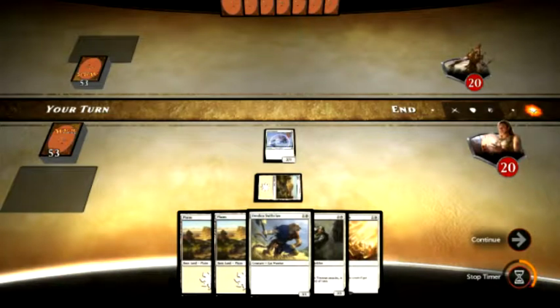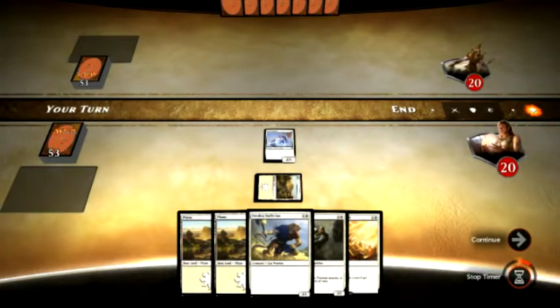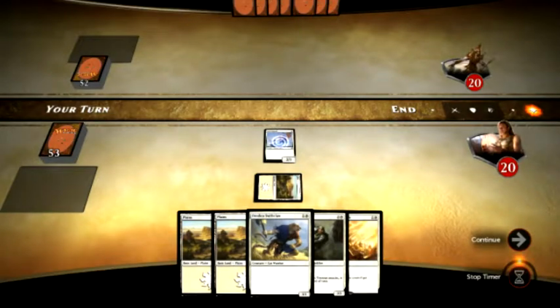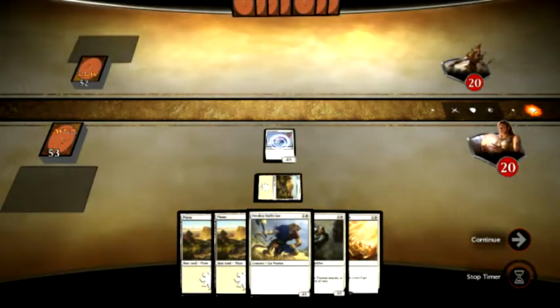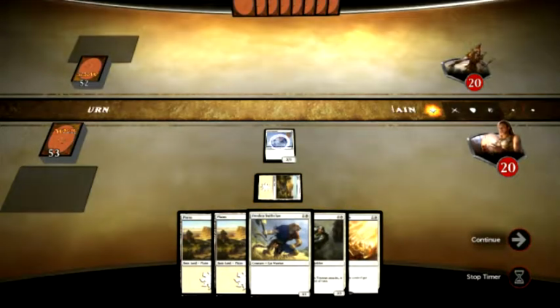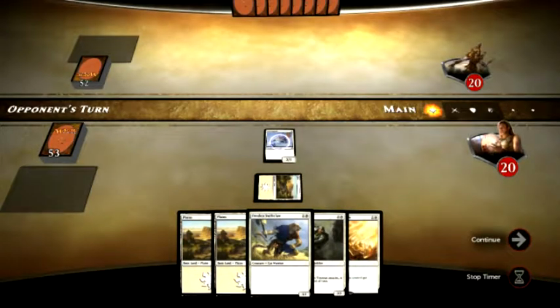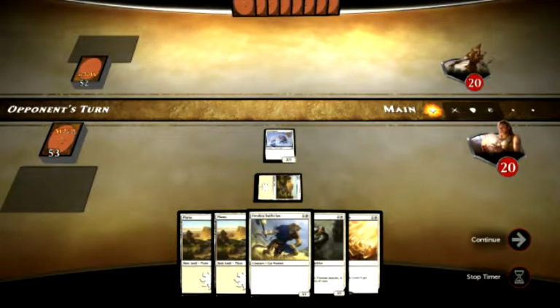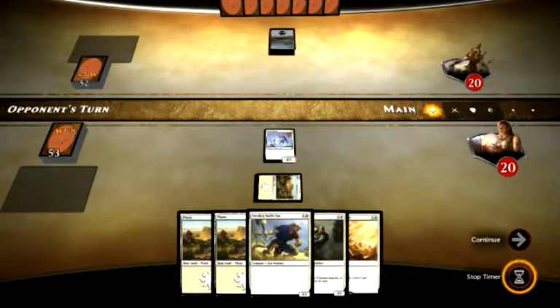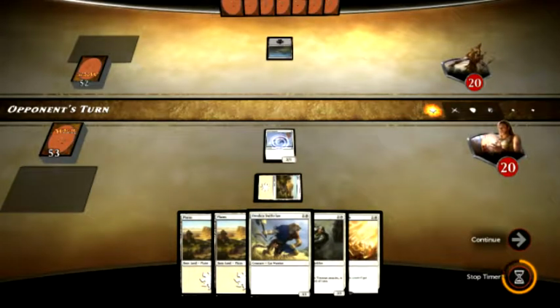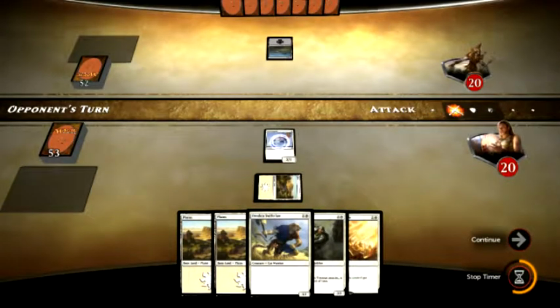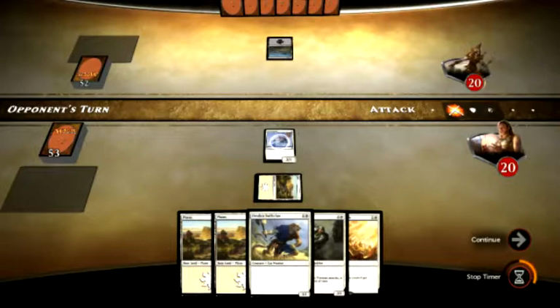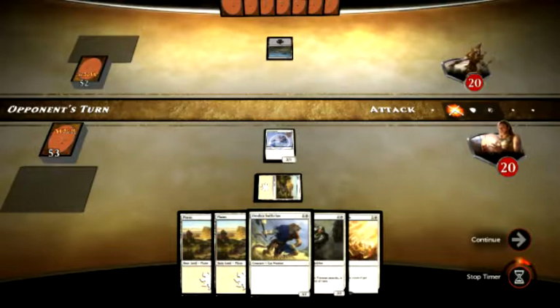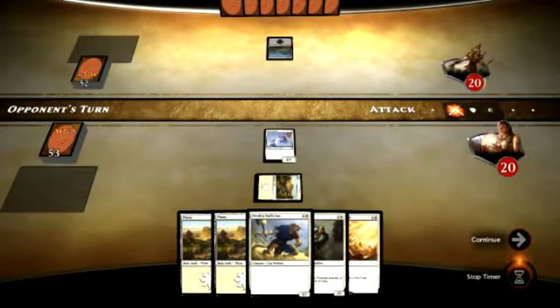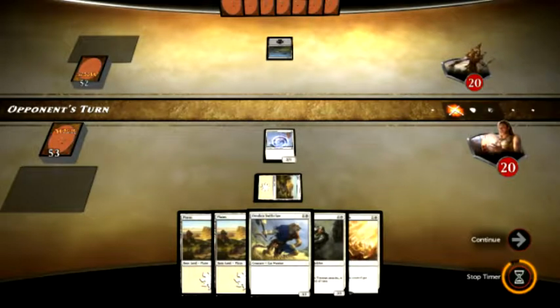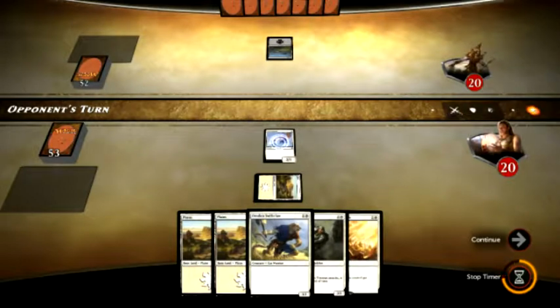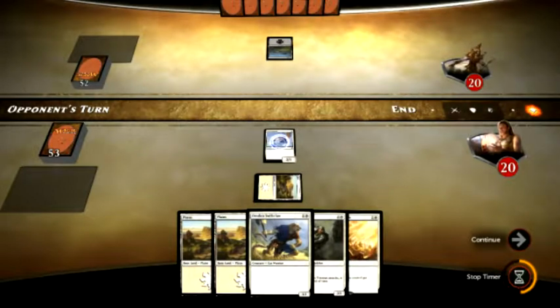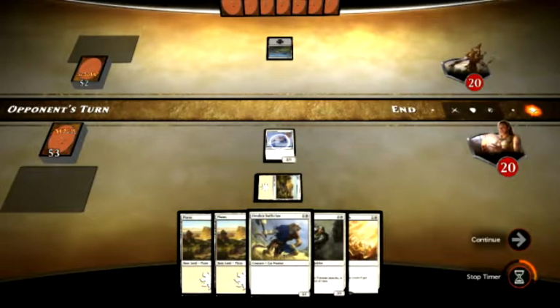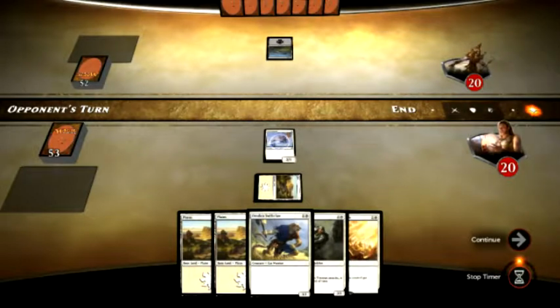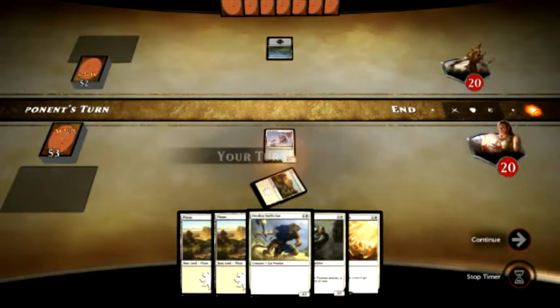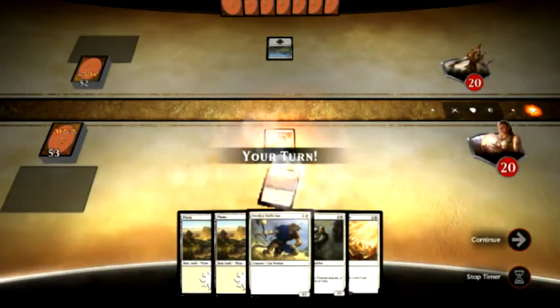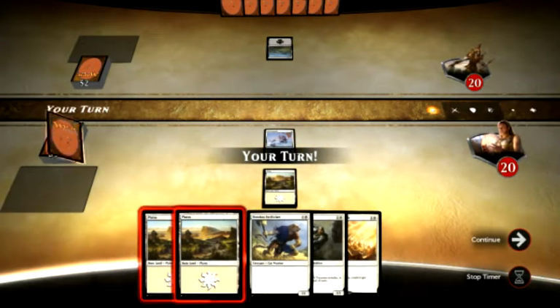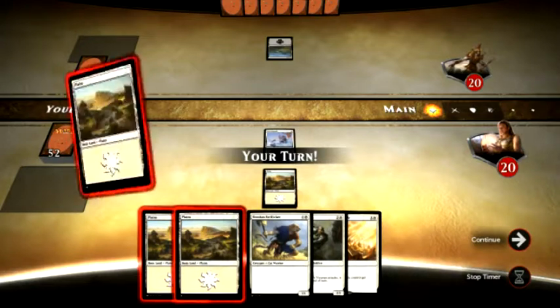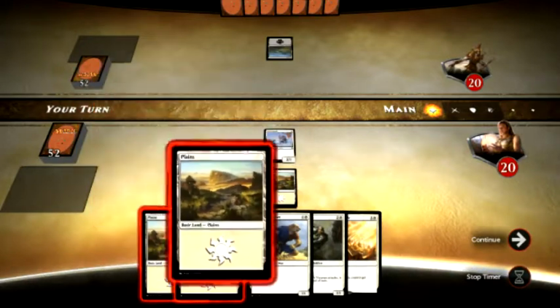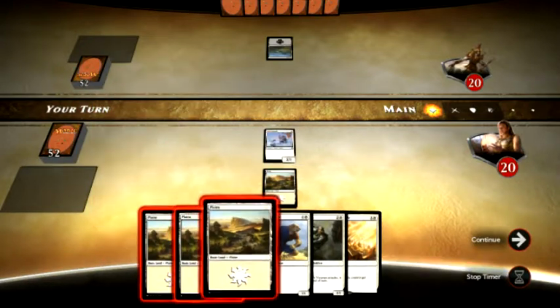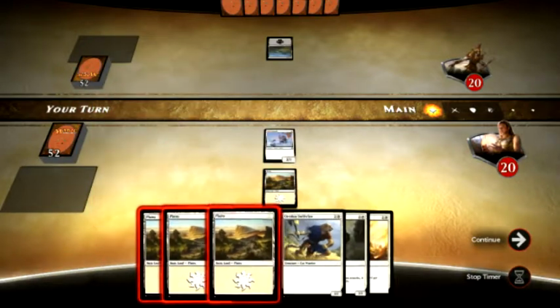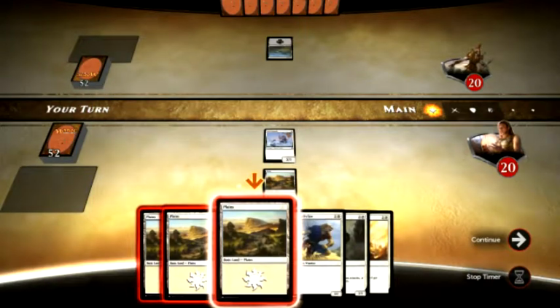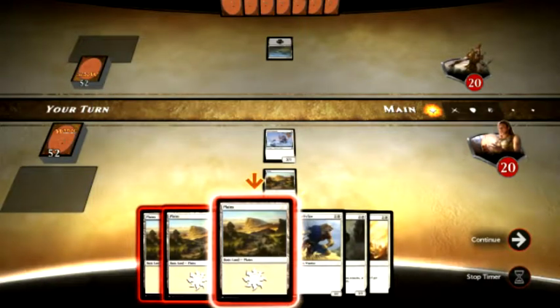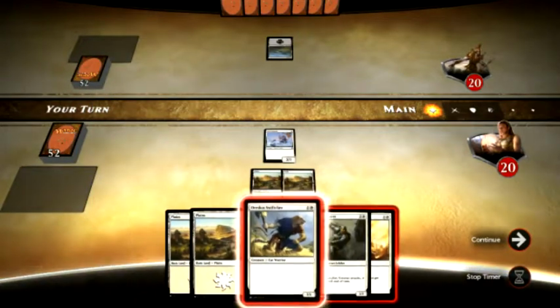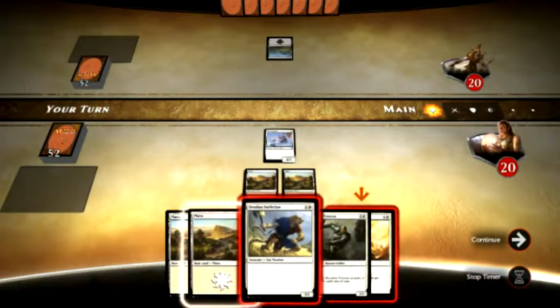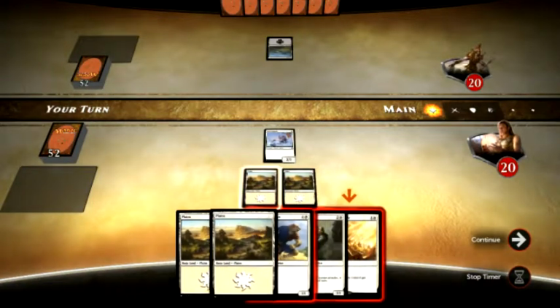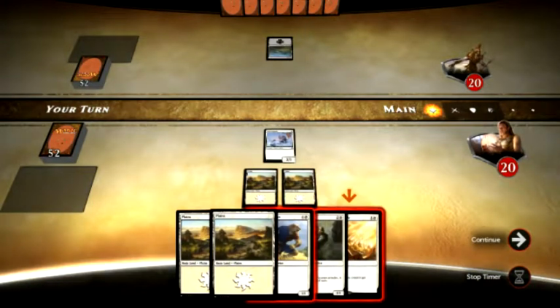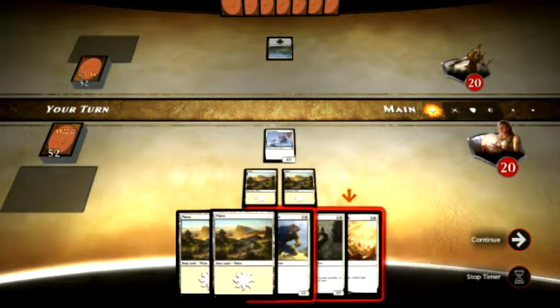We can't attack because of Summoning Sickness. Alright, his main phase, he is playing a Swamp. And he has no creatures to play. Black doesn't ever have one-cost creatures.